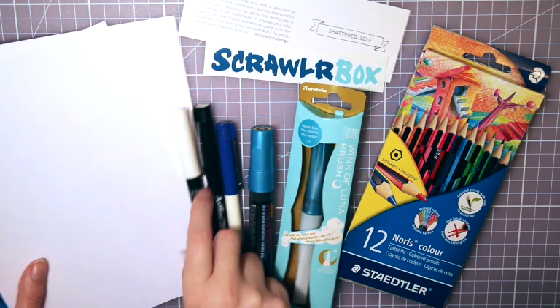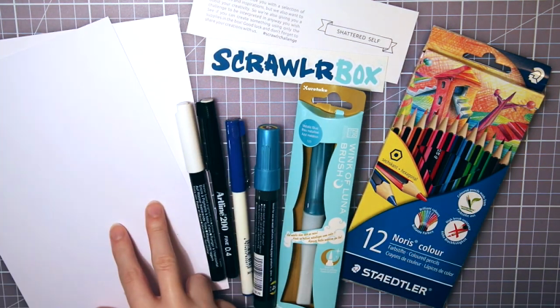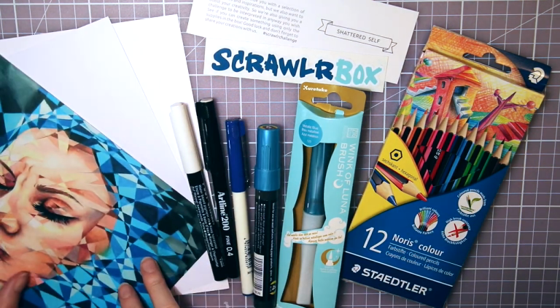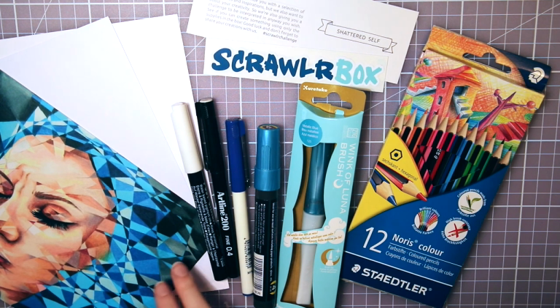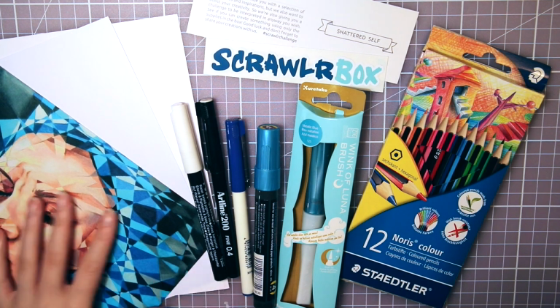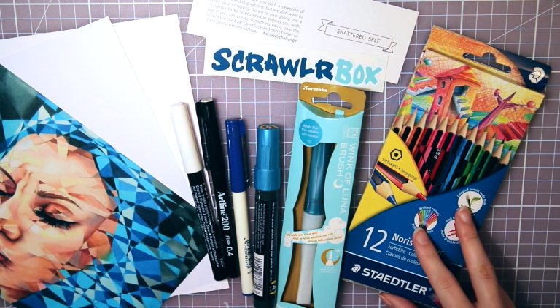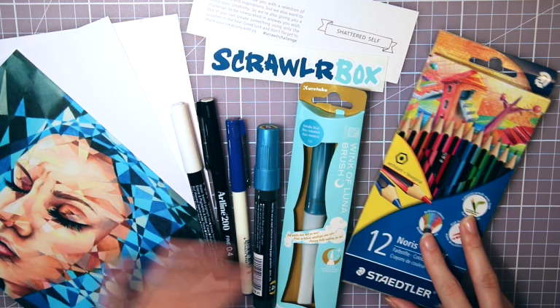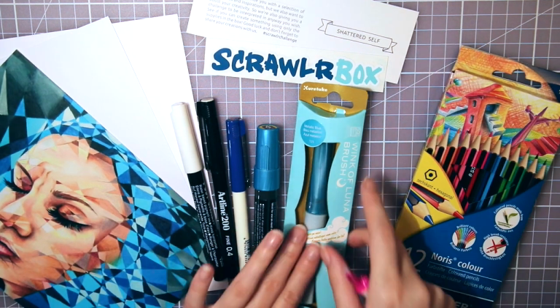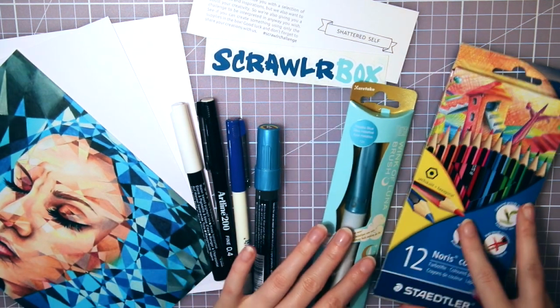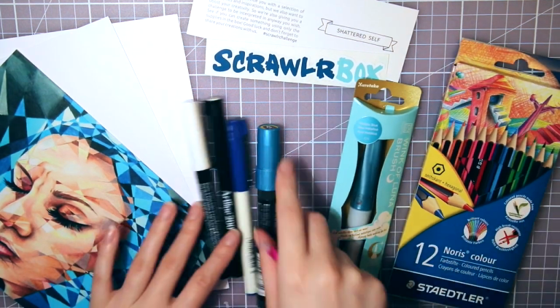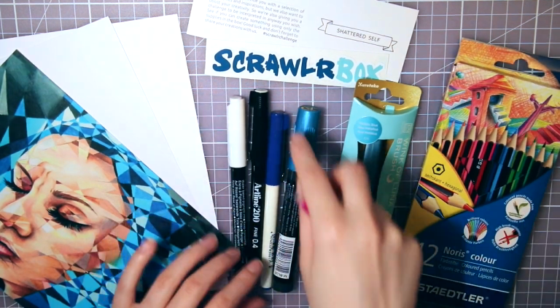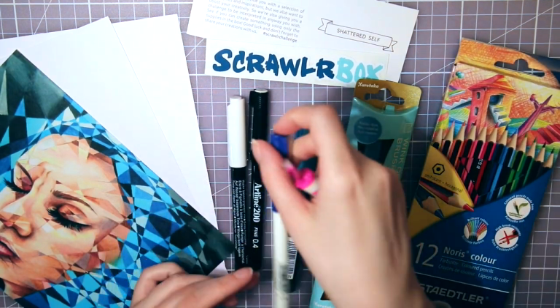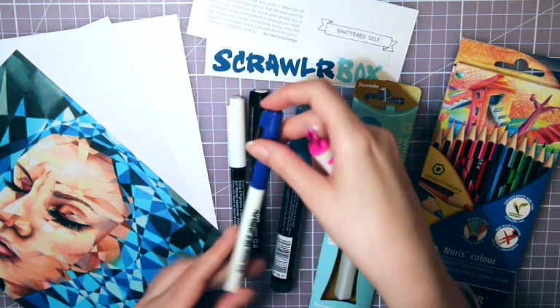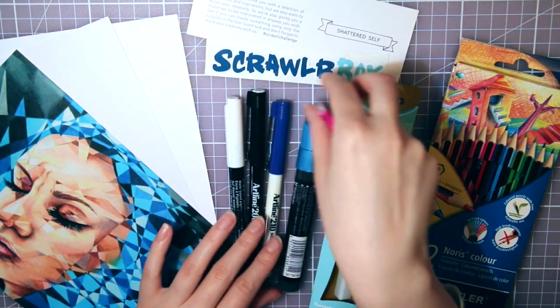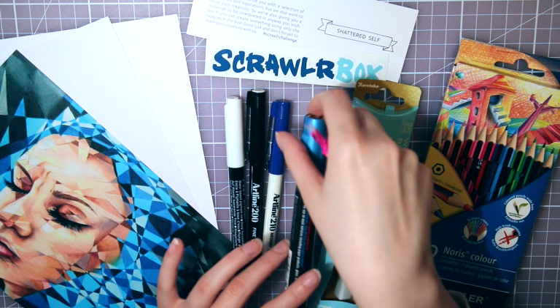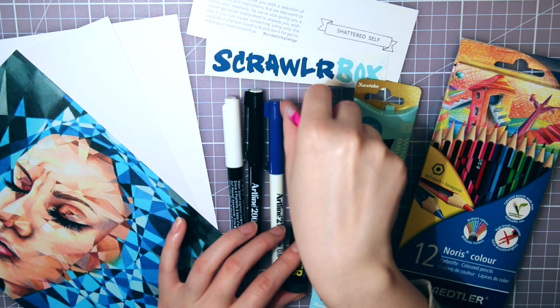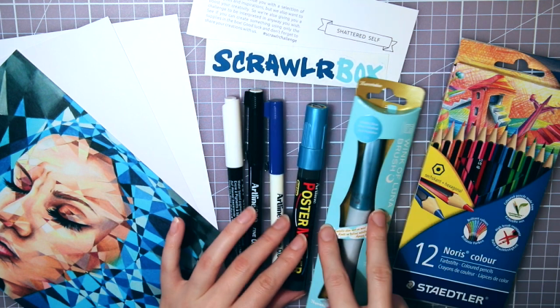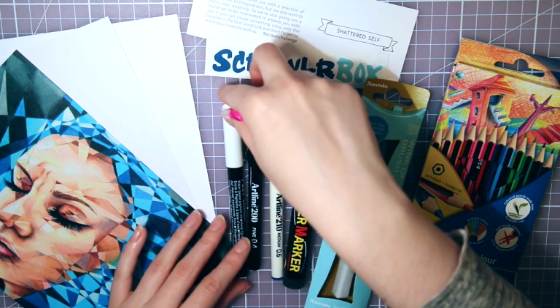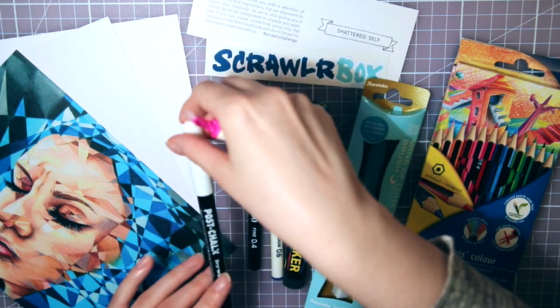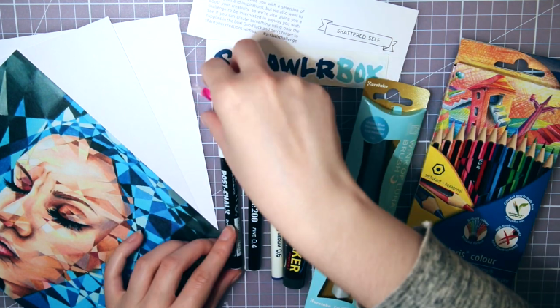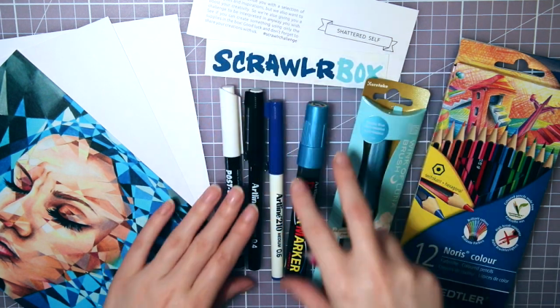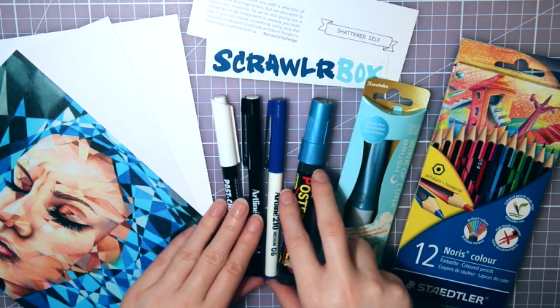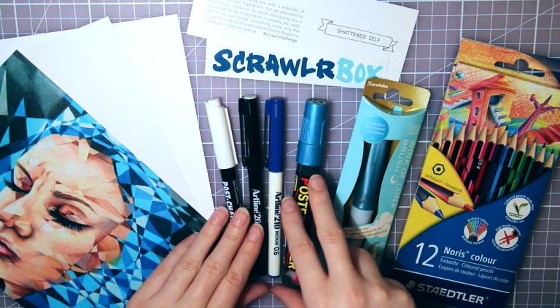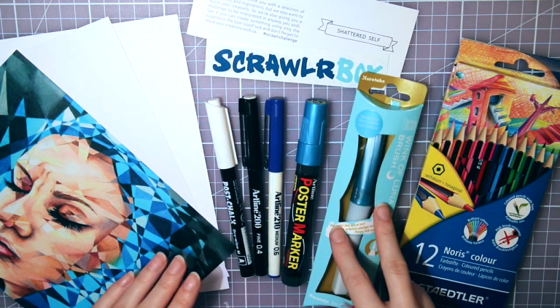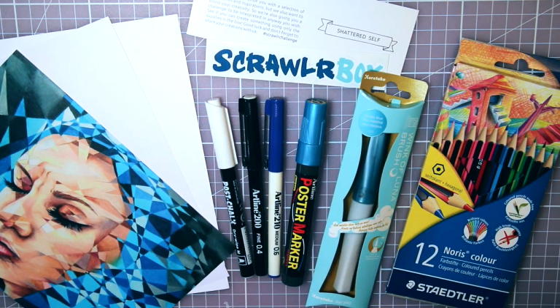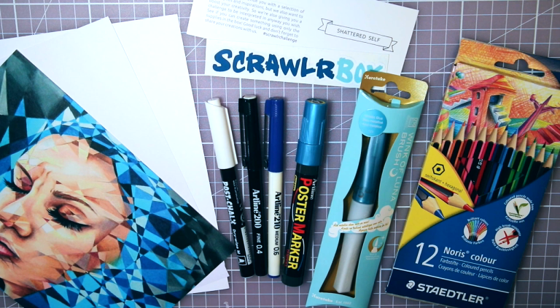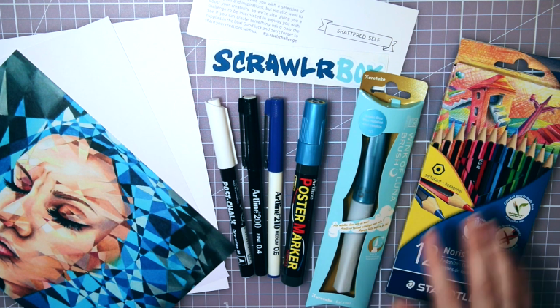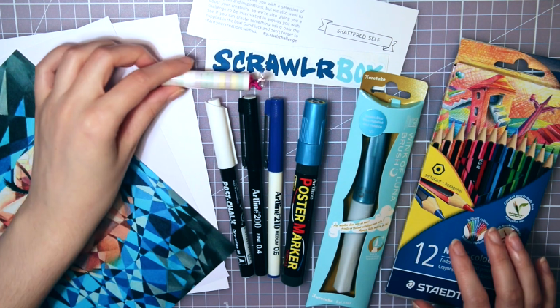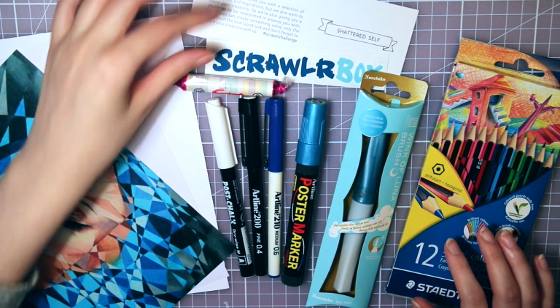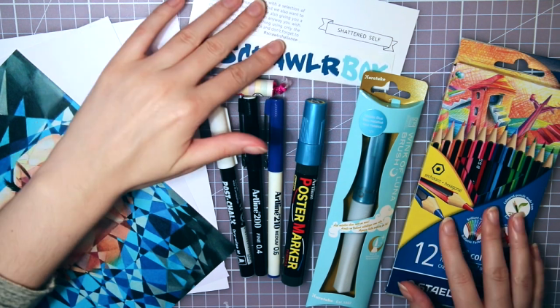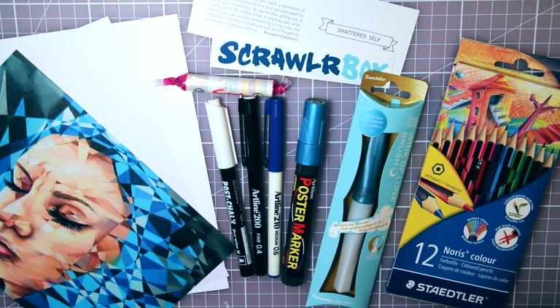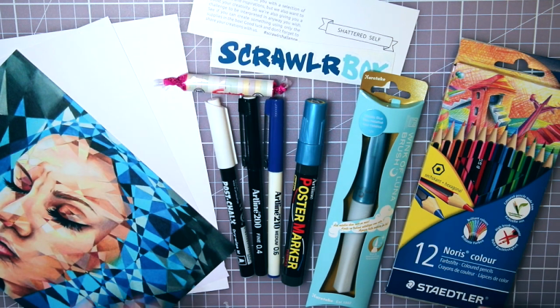Anywho, it's time for another ScrawlrBox, and this is a monthly art supply subscription box that ships worldwide. I'm not sponsored or anything, but if you want to check out this box yourself, there will be a link in the description box below.